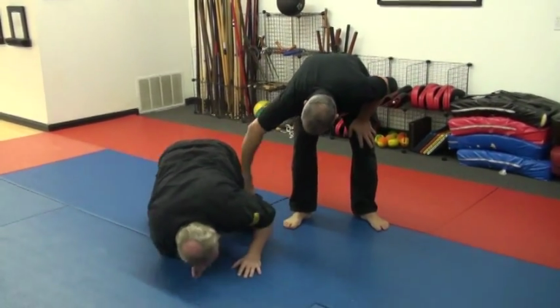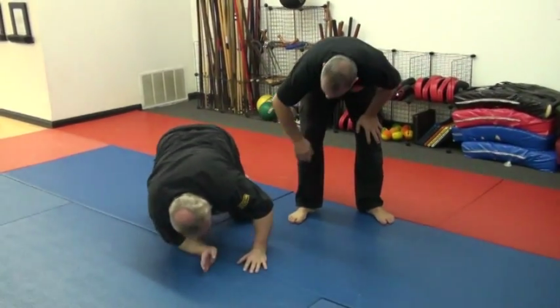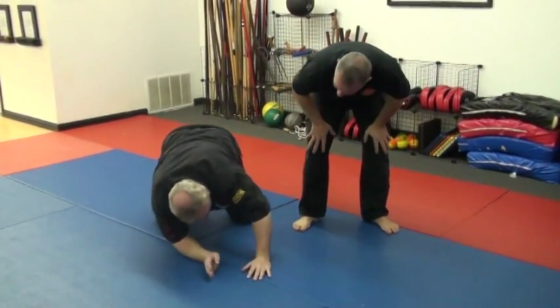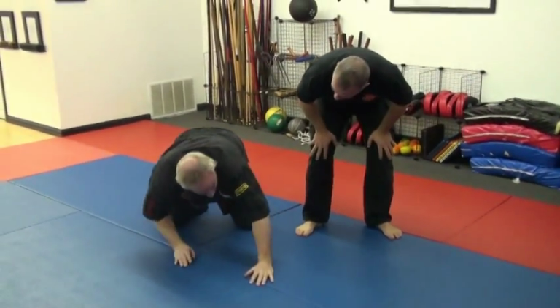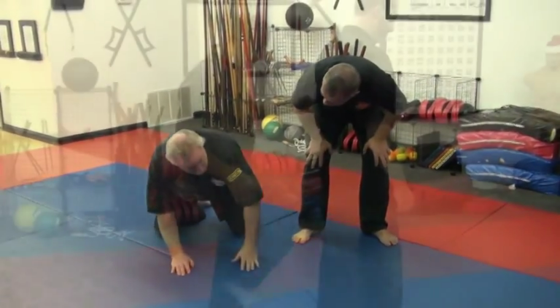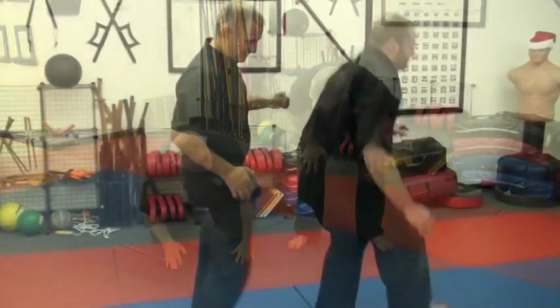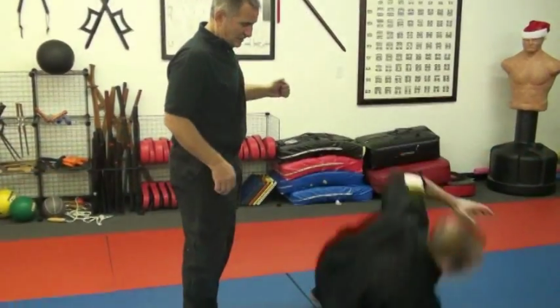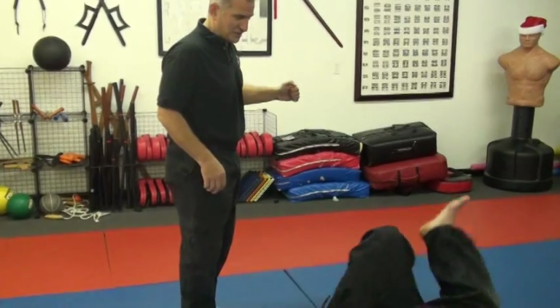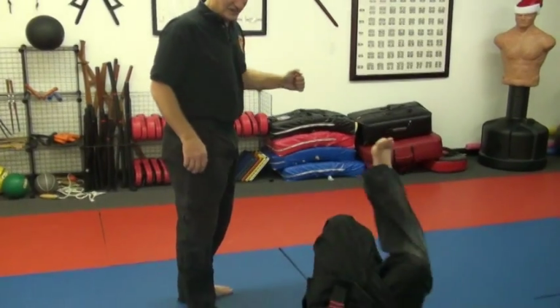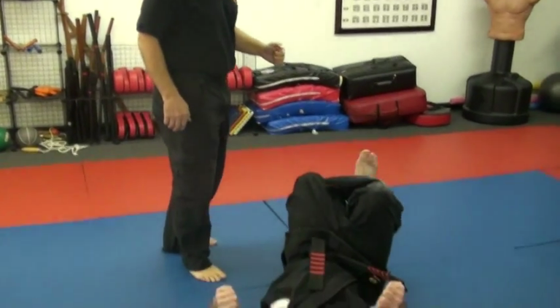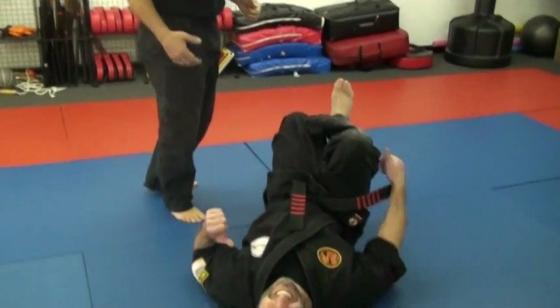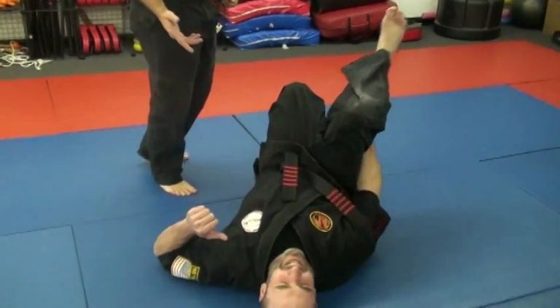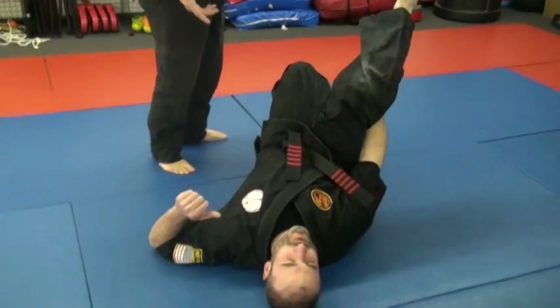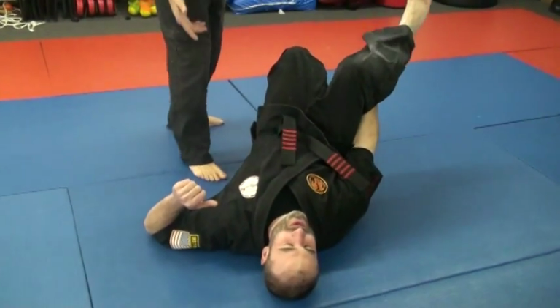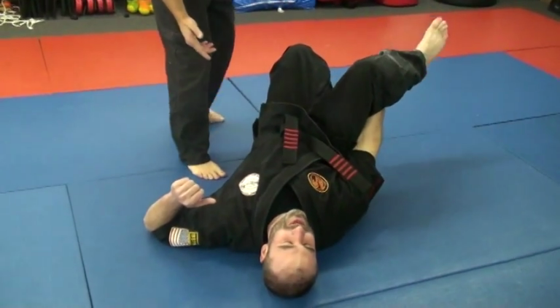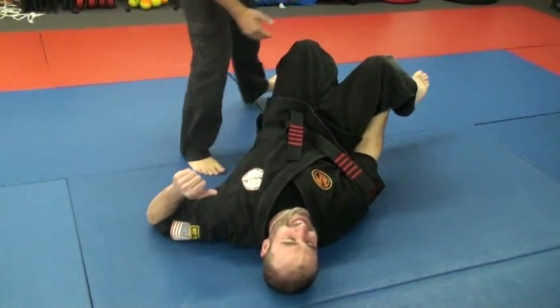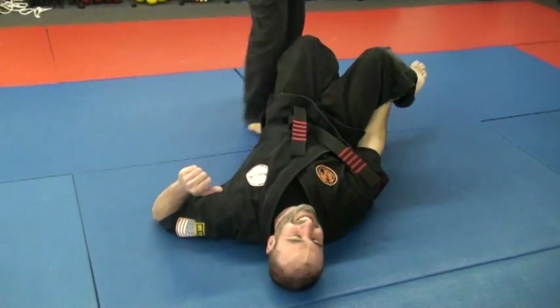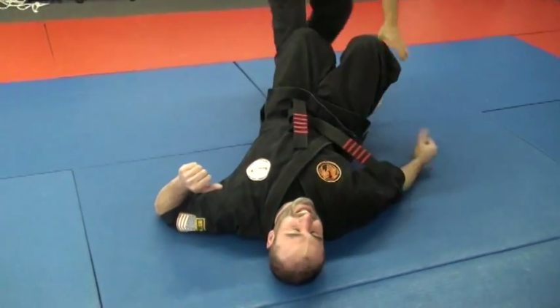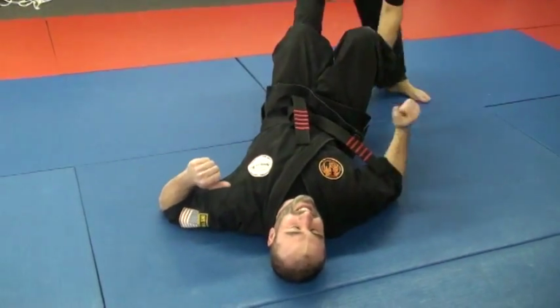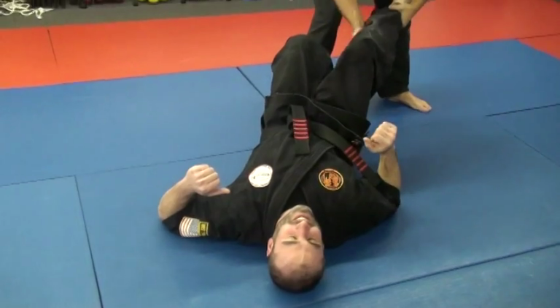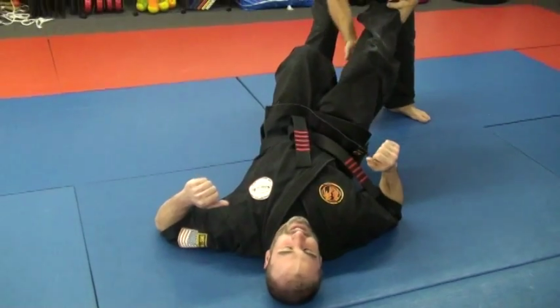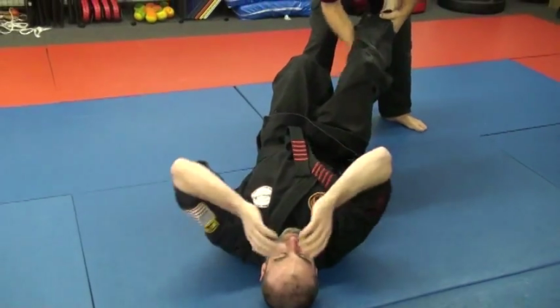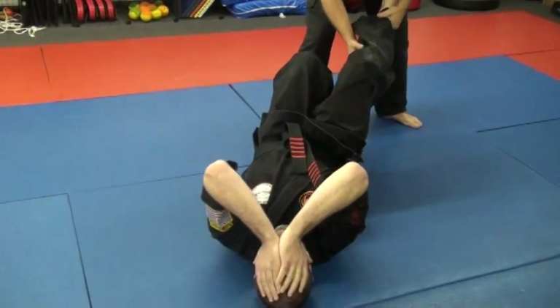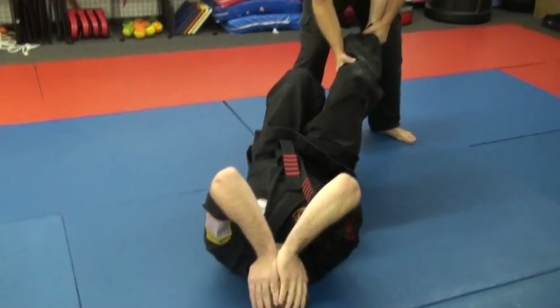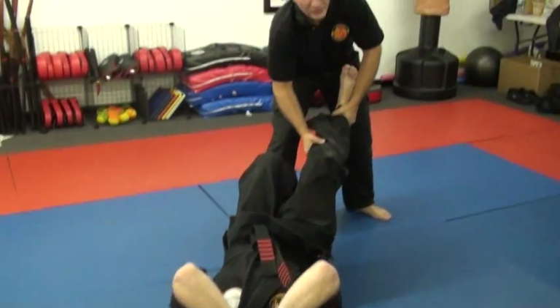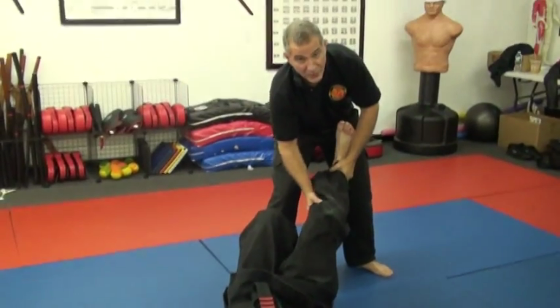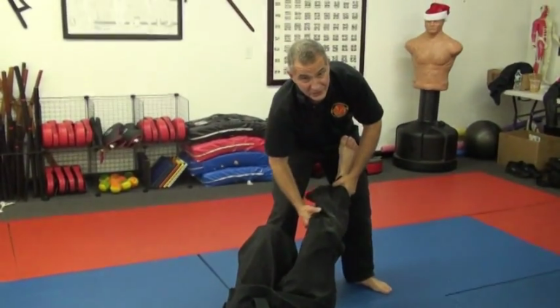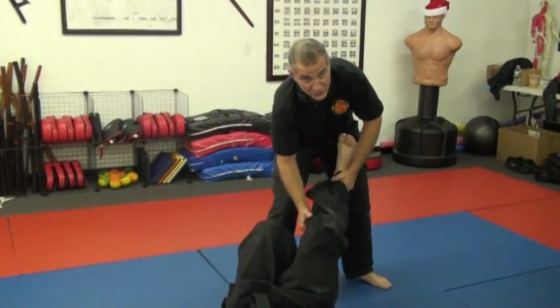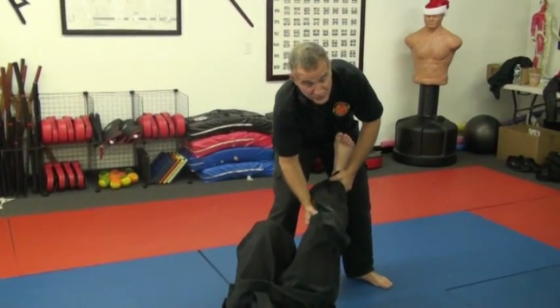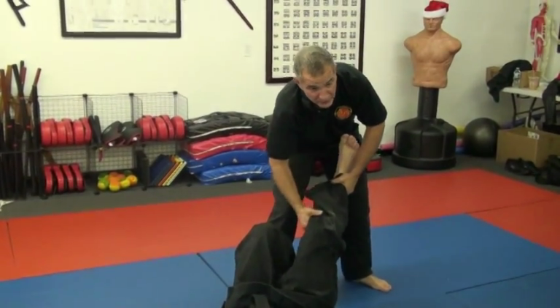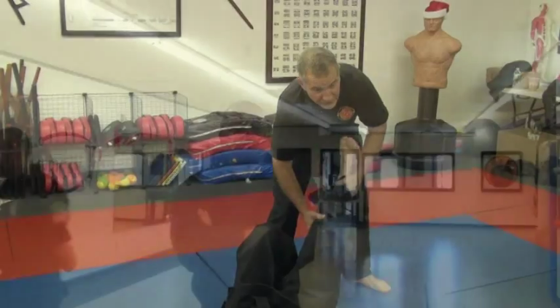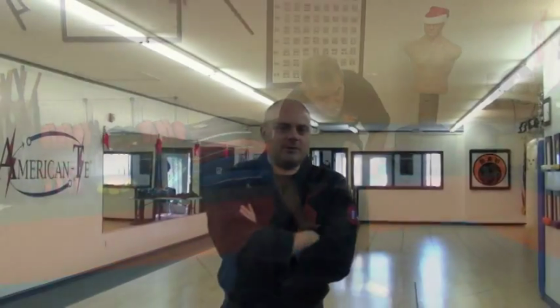If you go in with a more penetrating action, you're going to get a better result, because you get into the nerve as well as the muscle spindle cell.